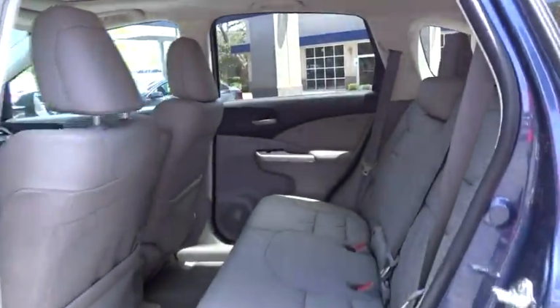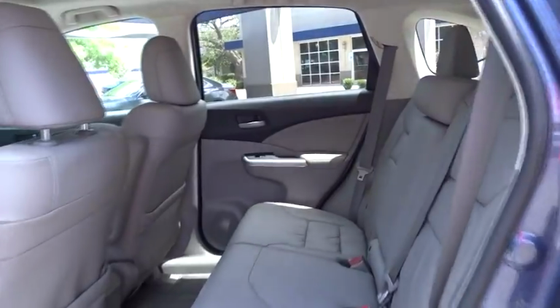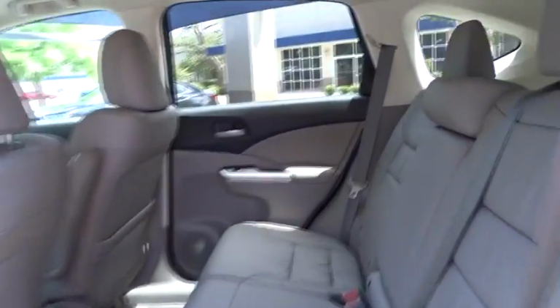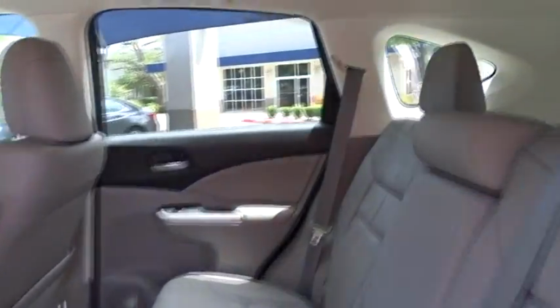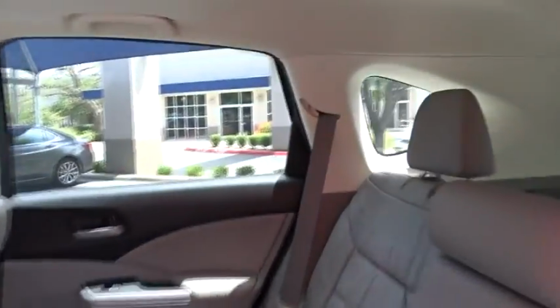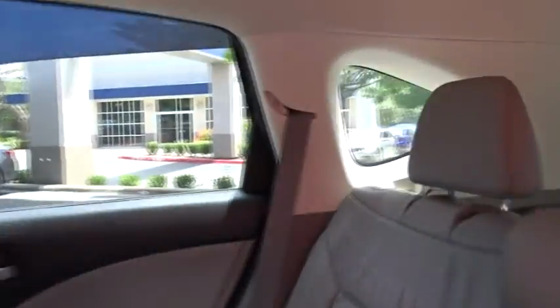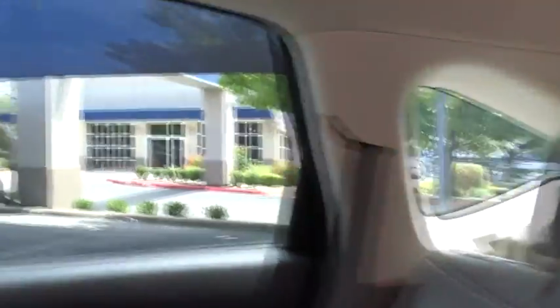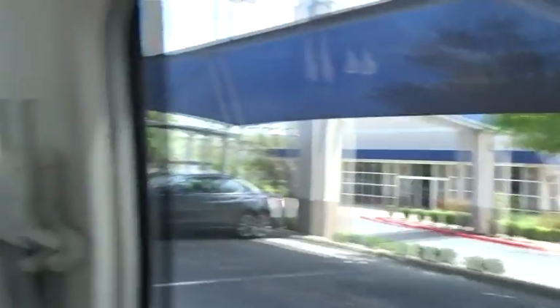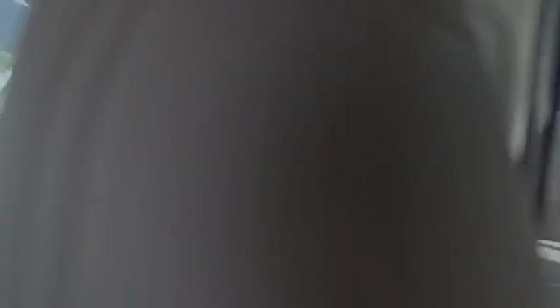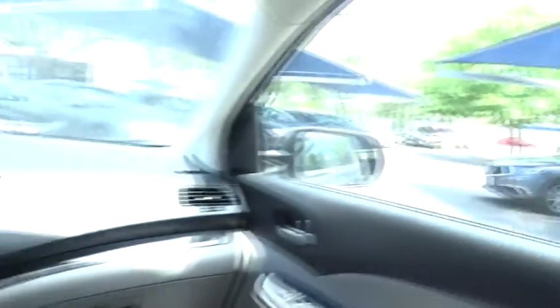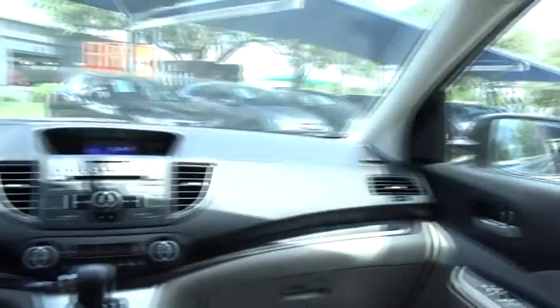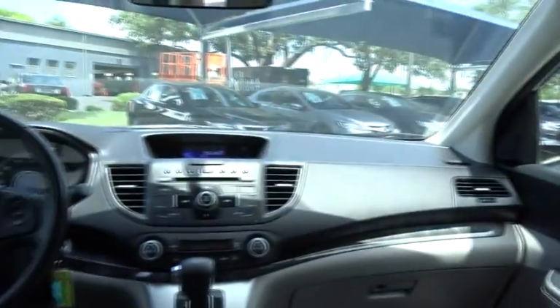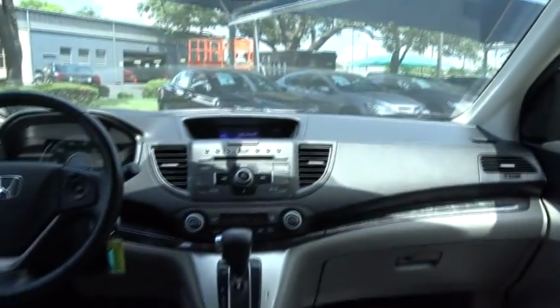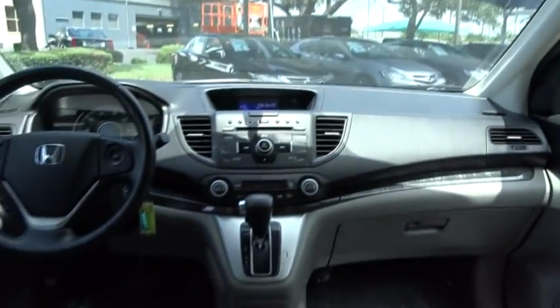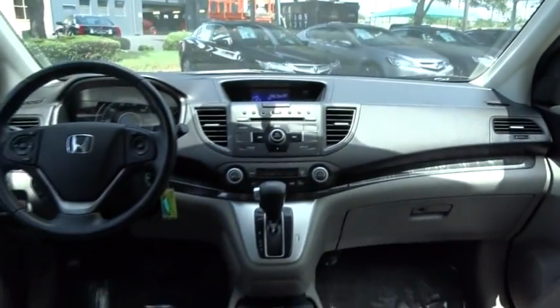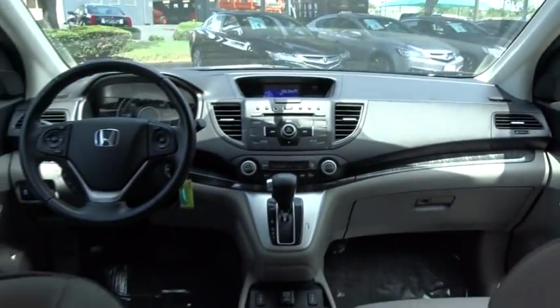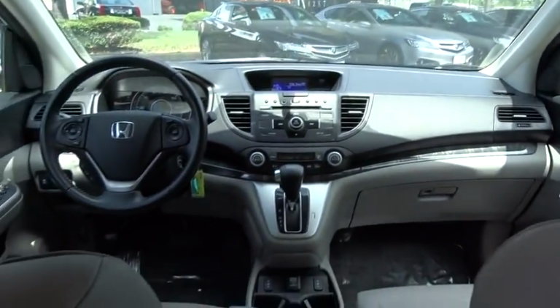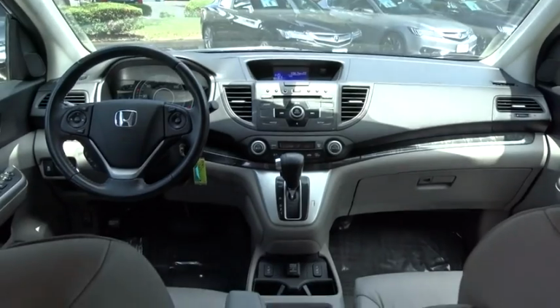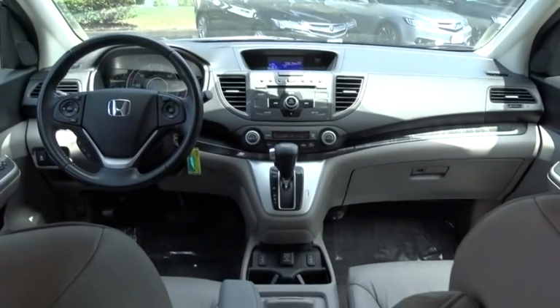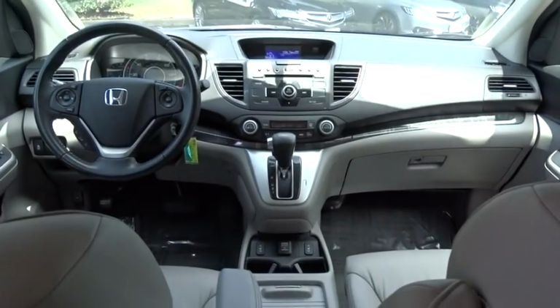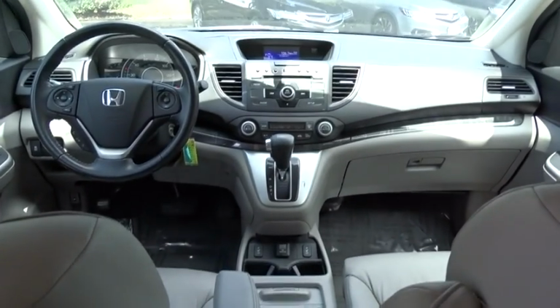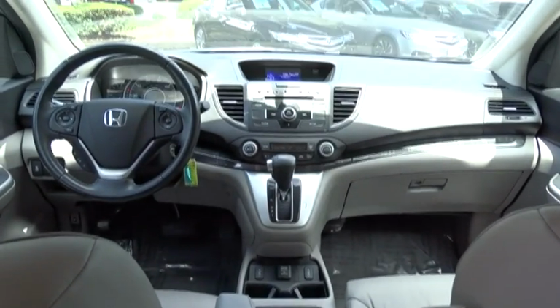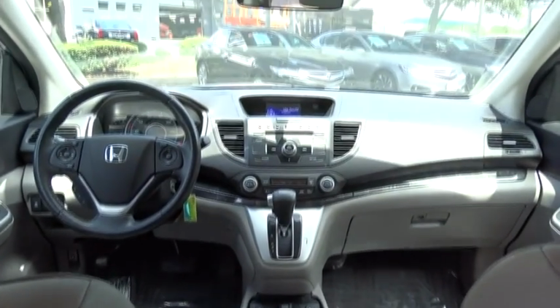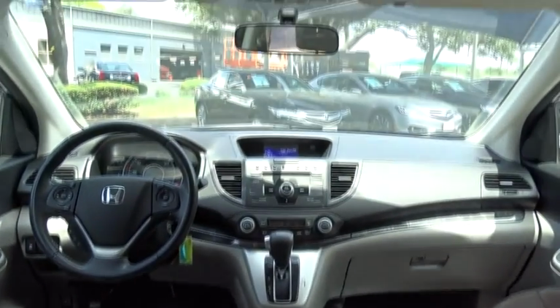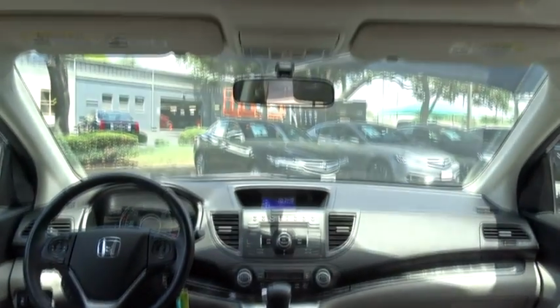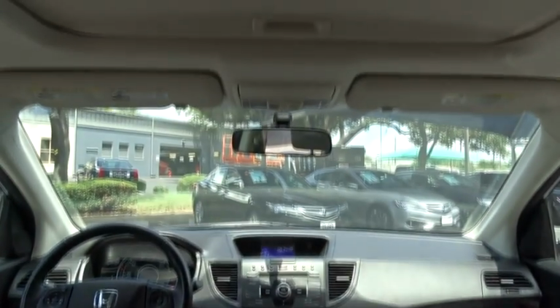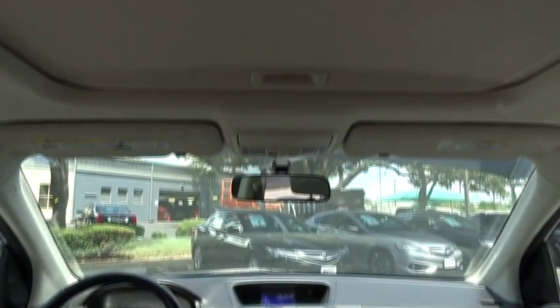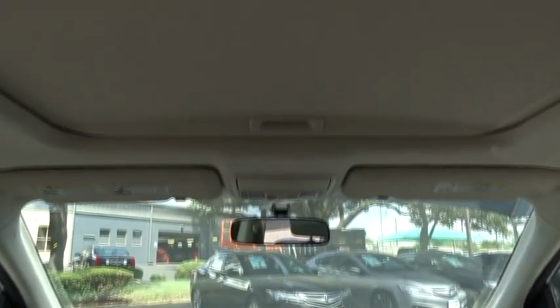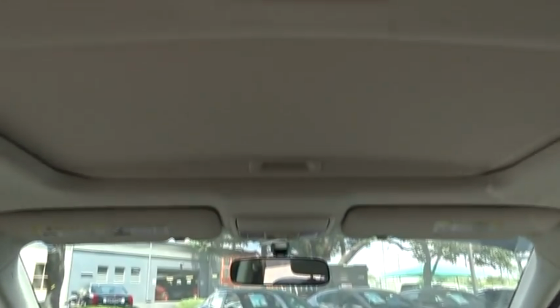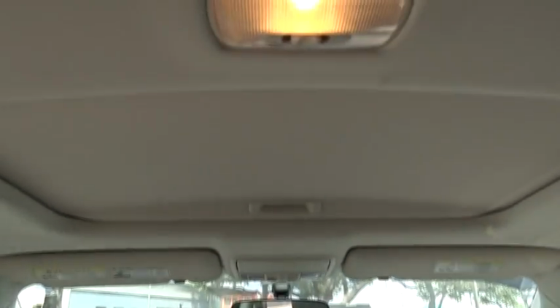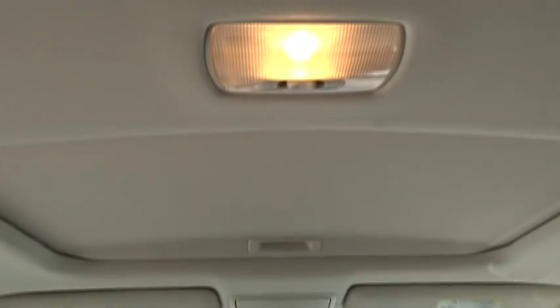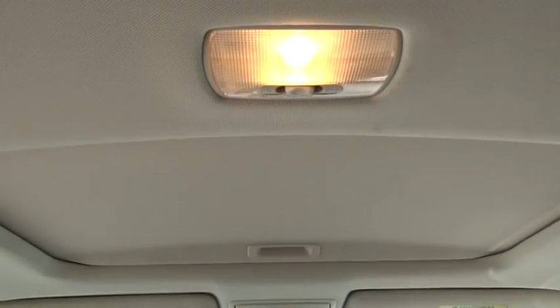navigation system, backup camera, keyless entry, steering wheel audio controls, leather-wrapped steering wheel, Bluetooth, power steering, adjustable steering wheel, cruise control,